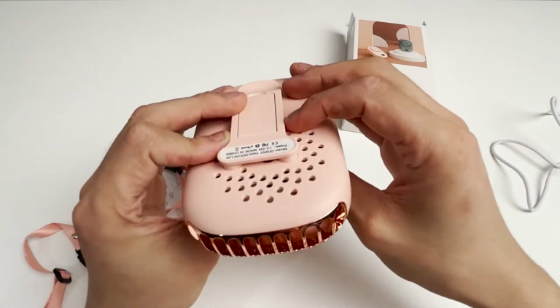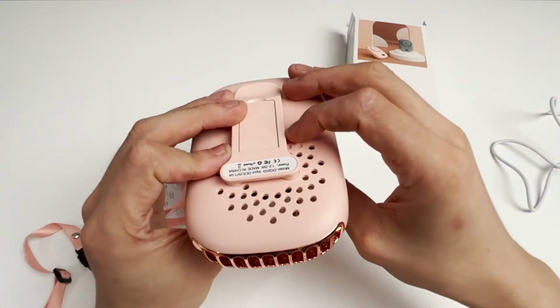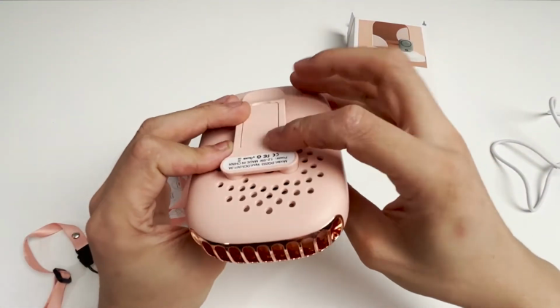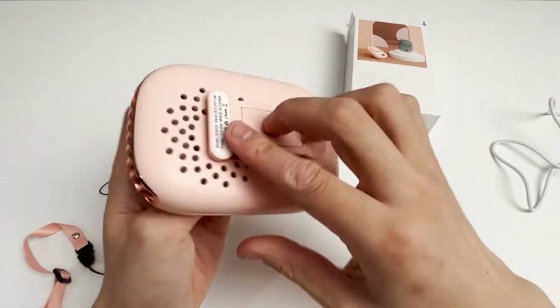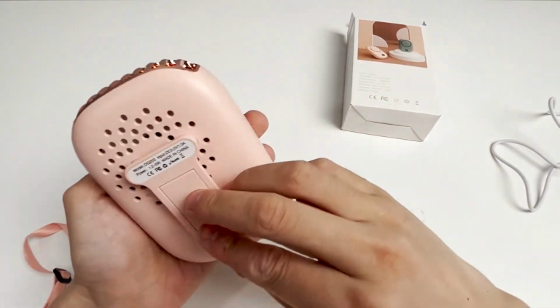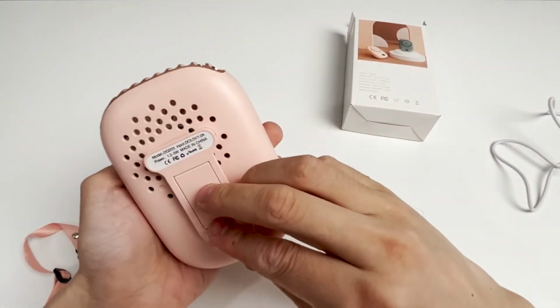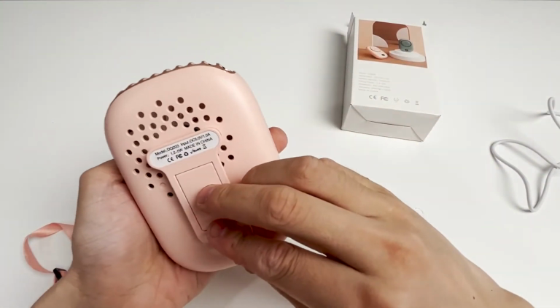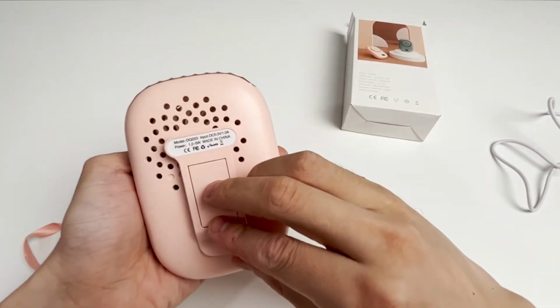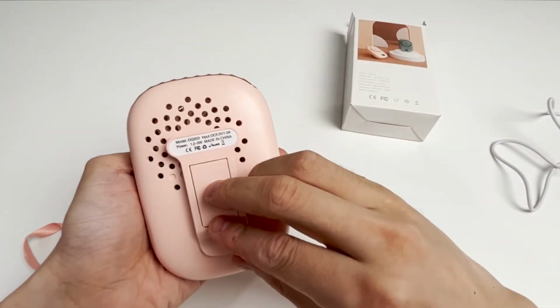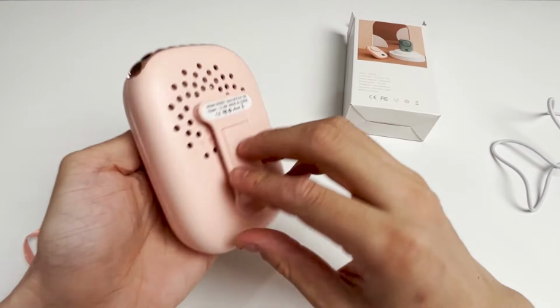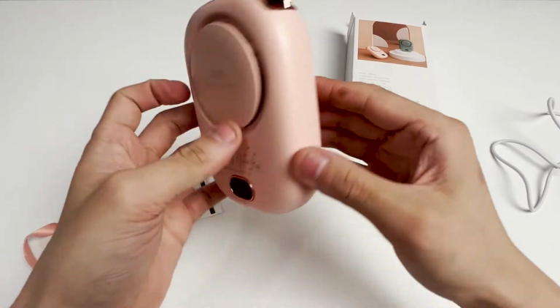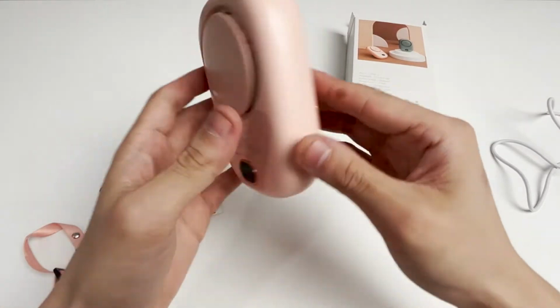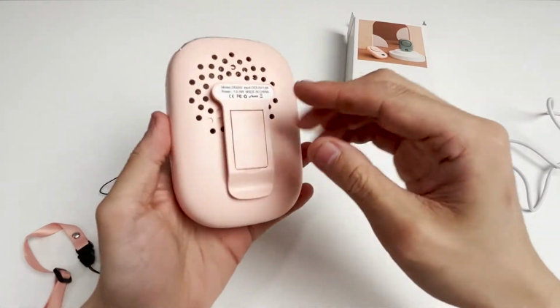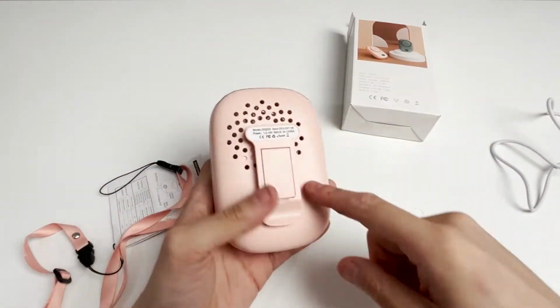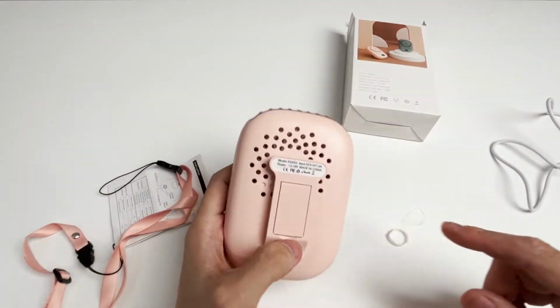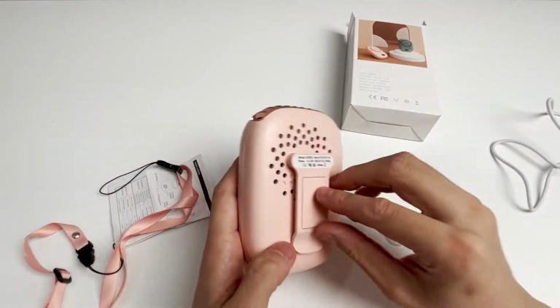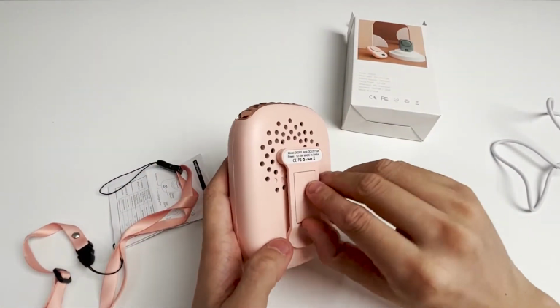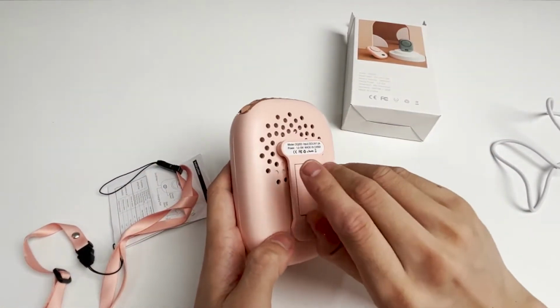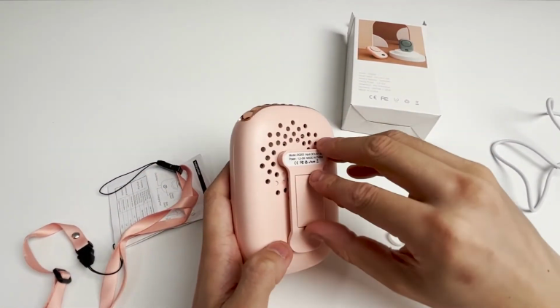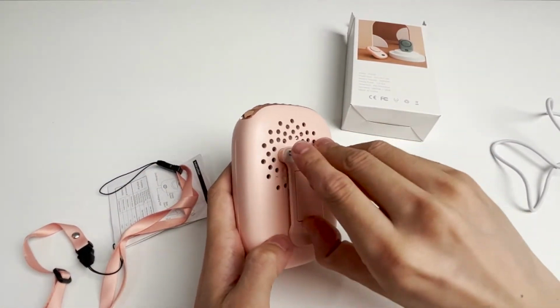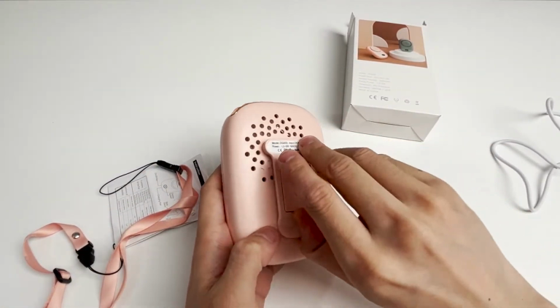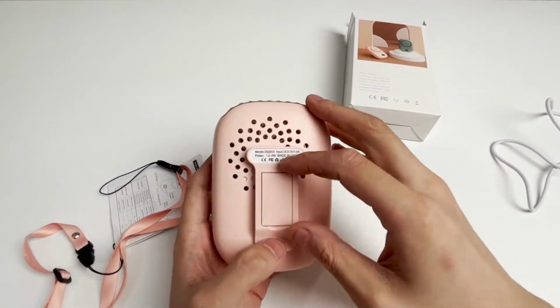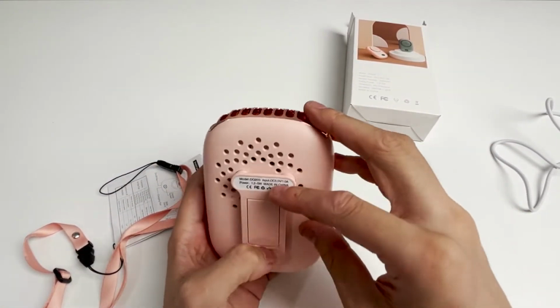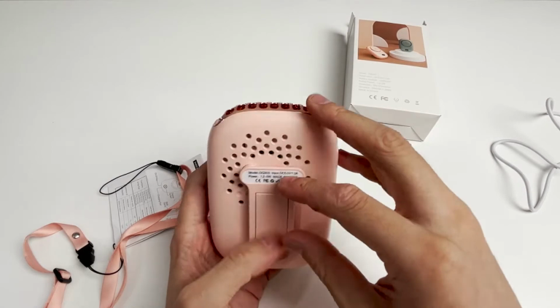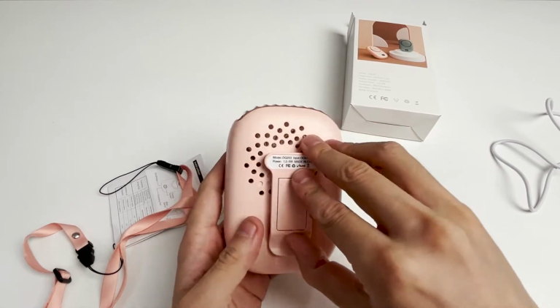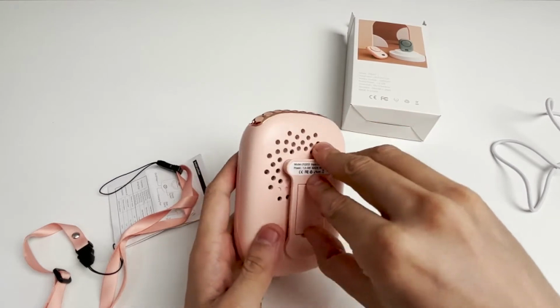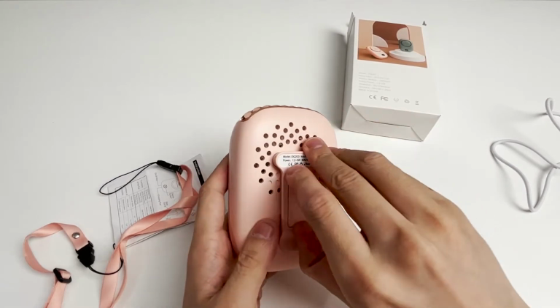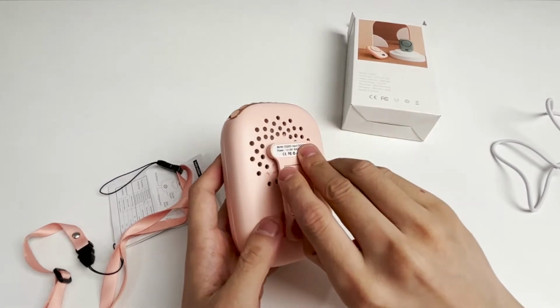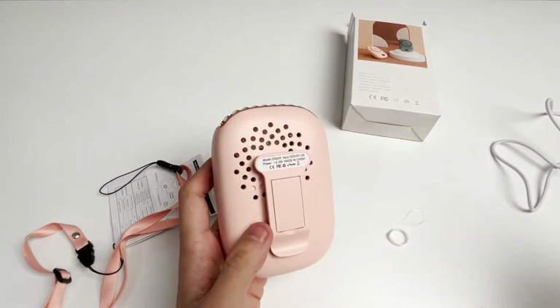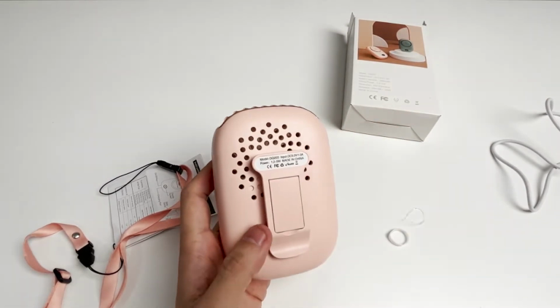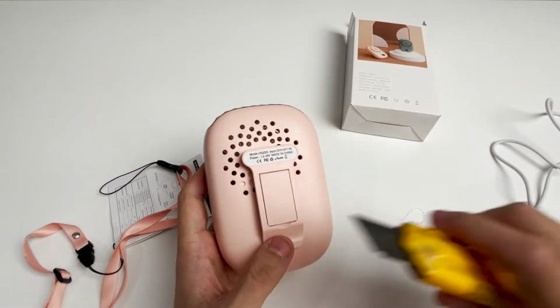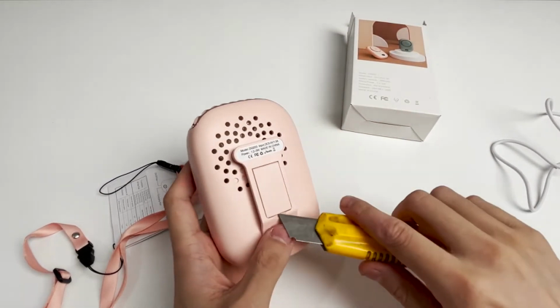These small round holes on the back are its air inlets, and there is a desktop bracket in the middle. When working in front of the computer, we can stand up the fan and face the air outlet toward ourselves, and it becomes a desktop fan.